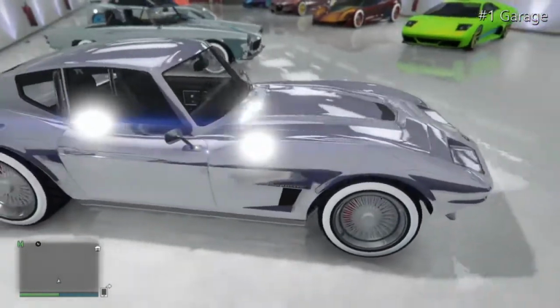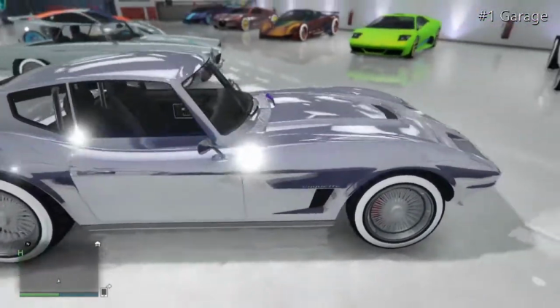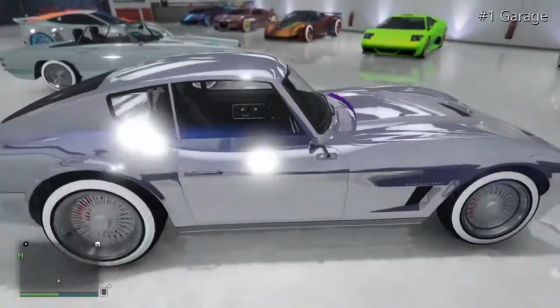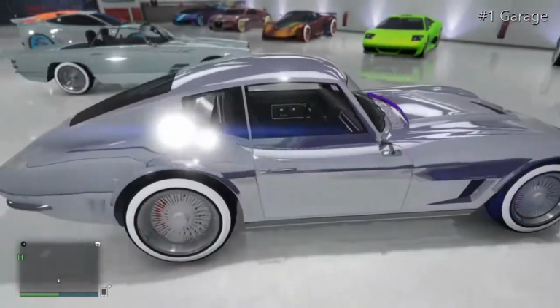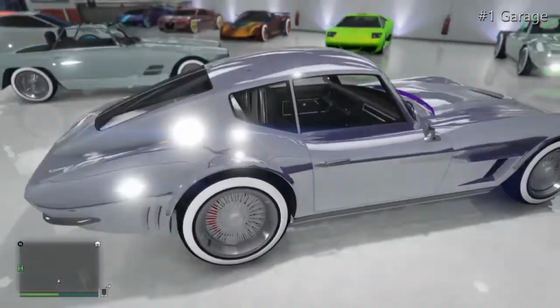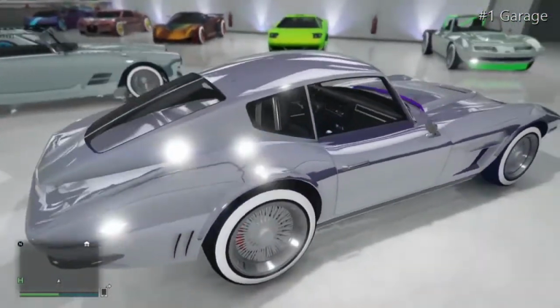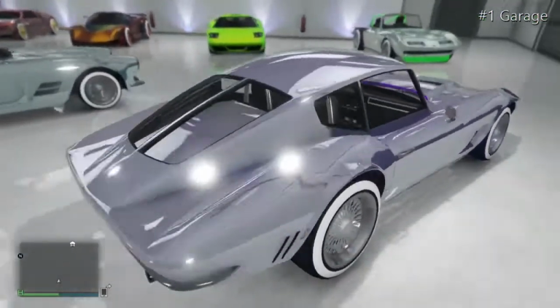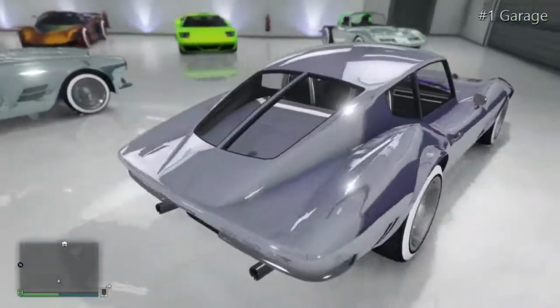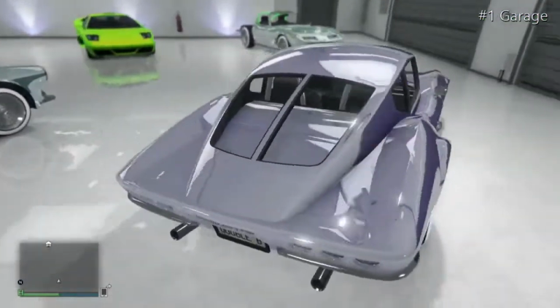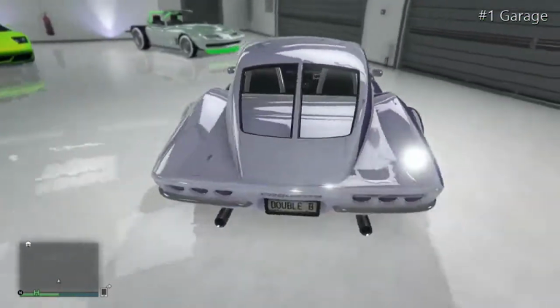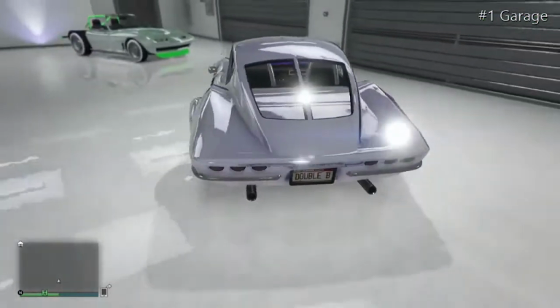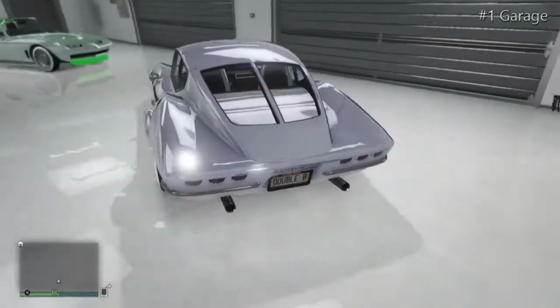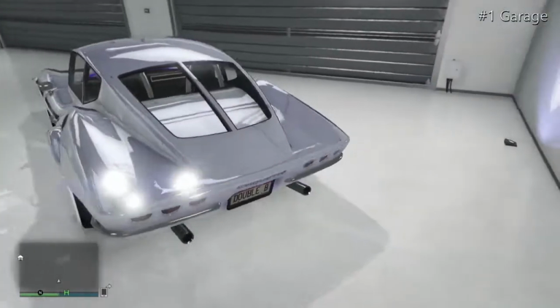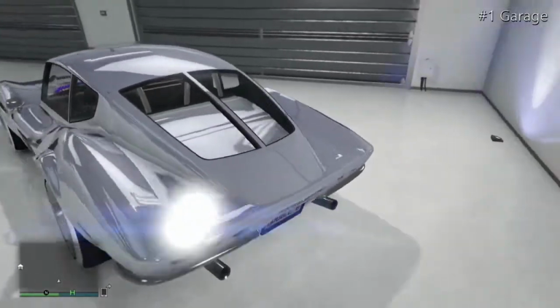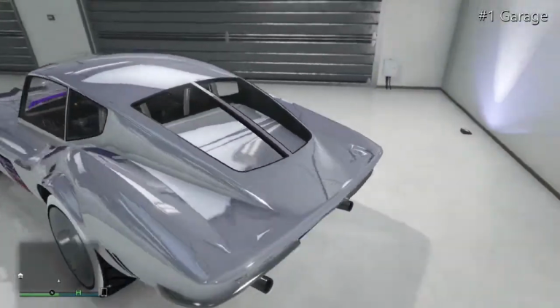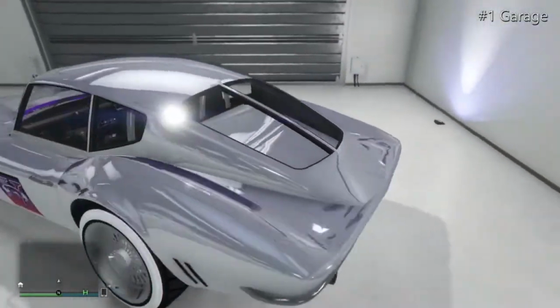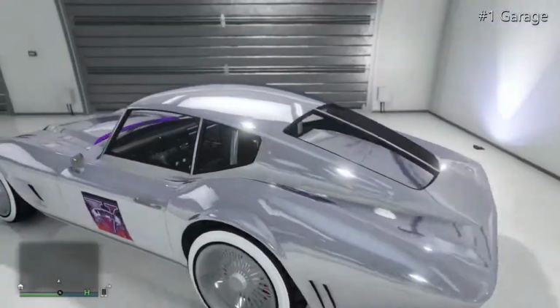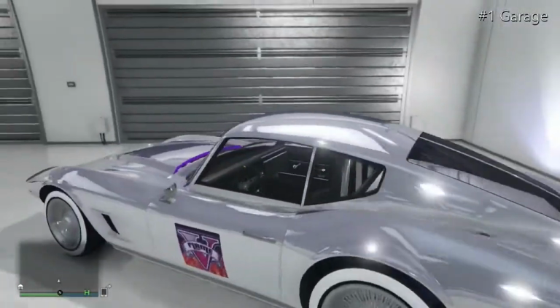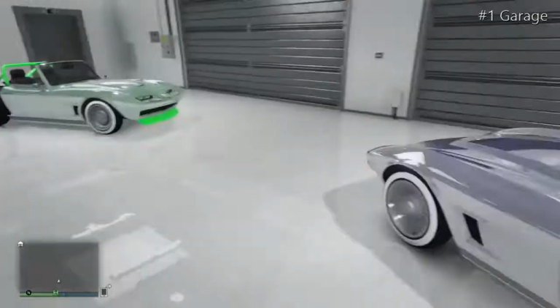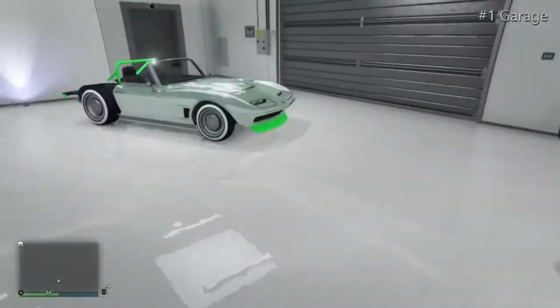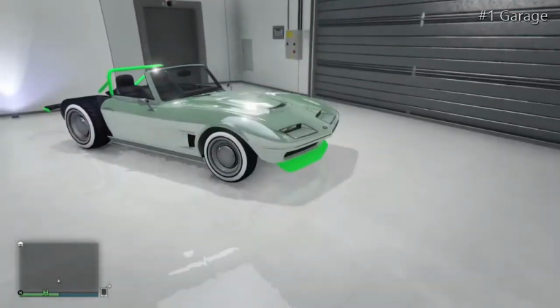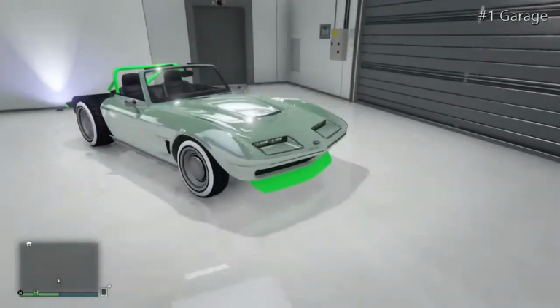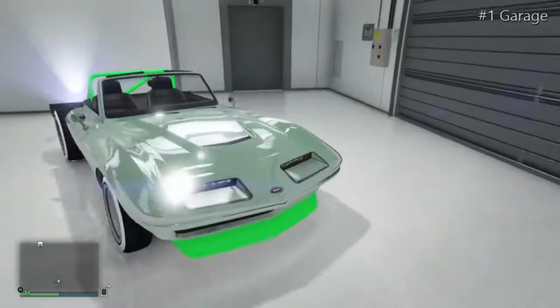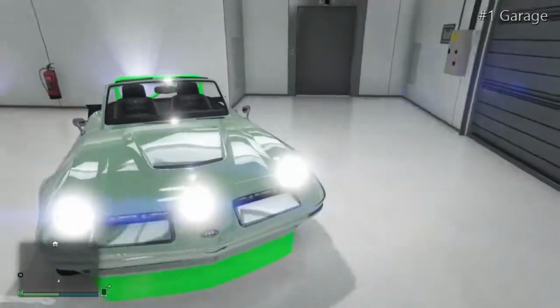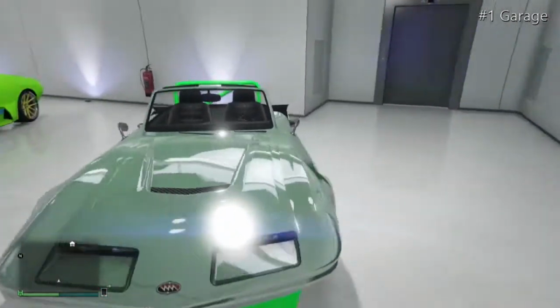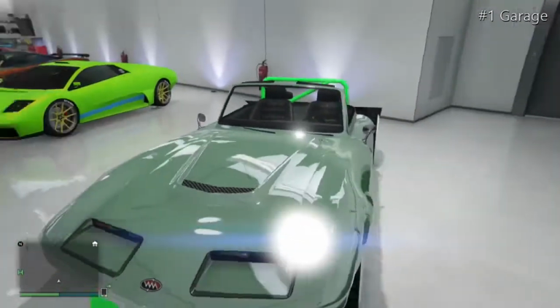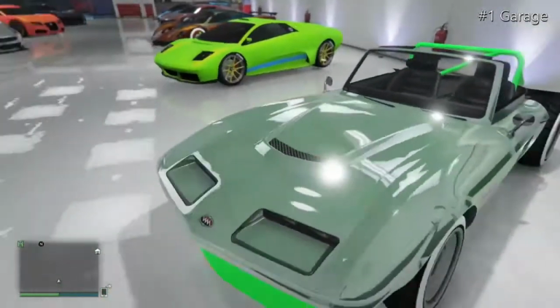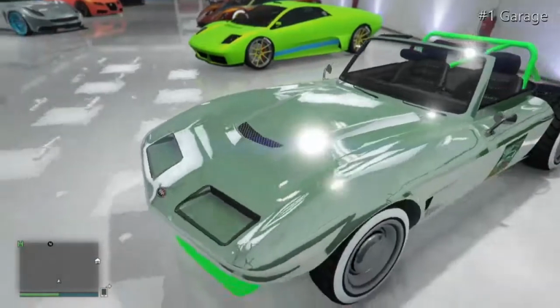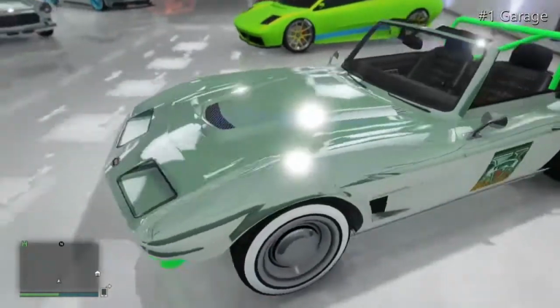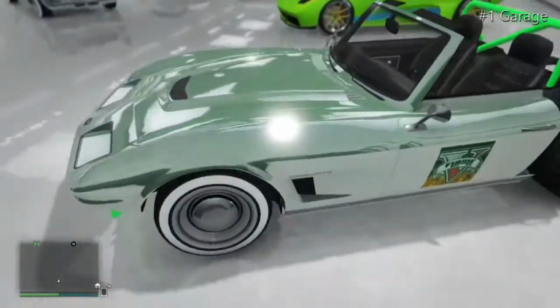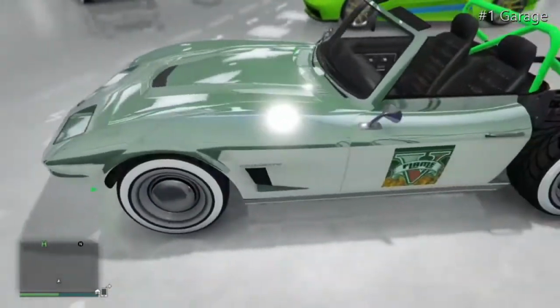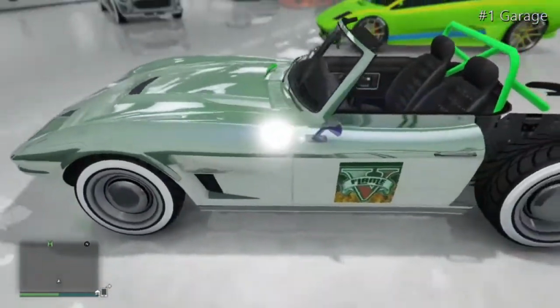Here we have a purple chrome Cockpit Classic with some chrome low rider rims and a North Yankton plate that says 'Double B.' This is the Double Back — as you can see, it's got two backs in one.